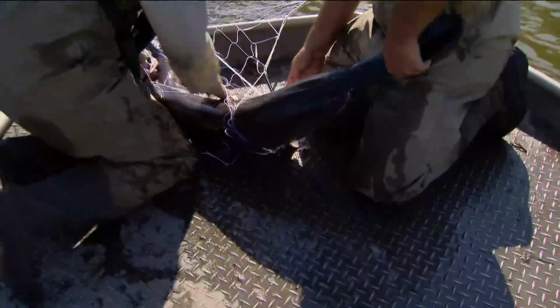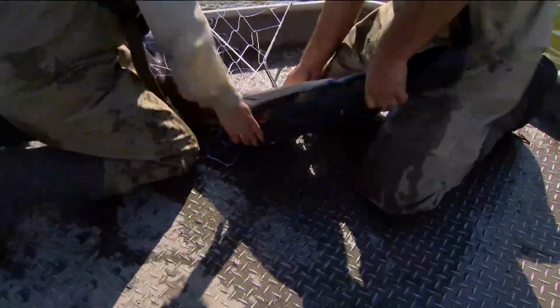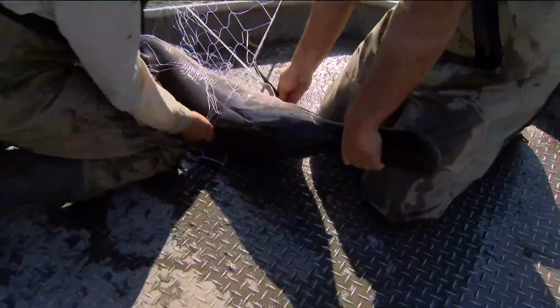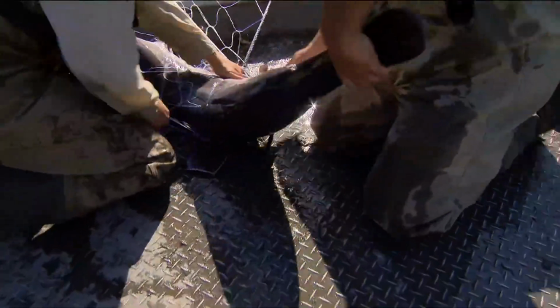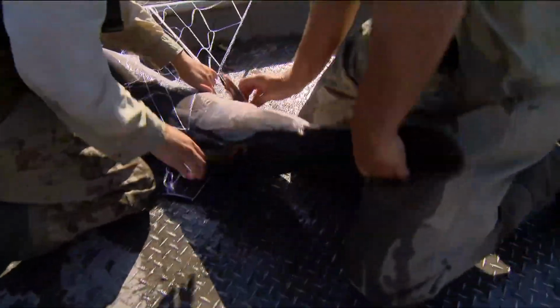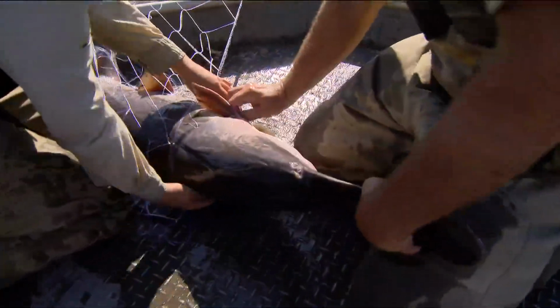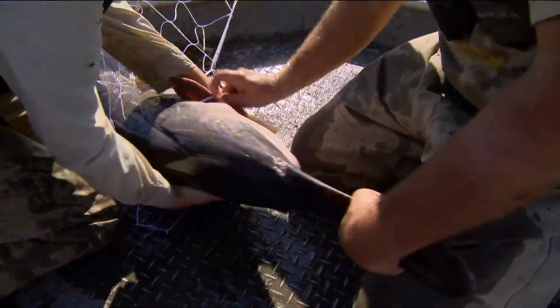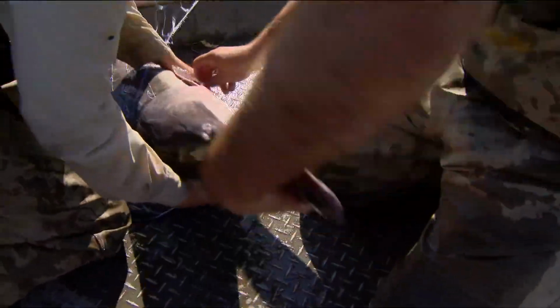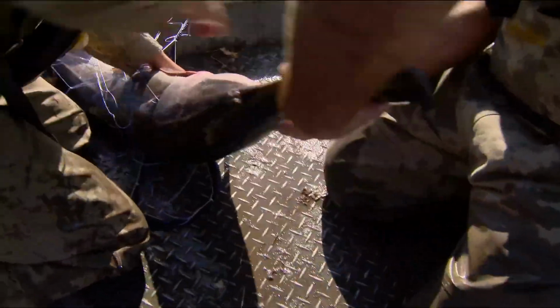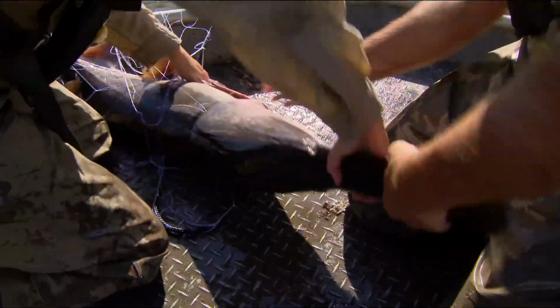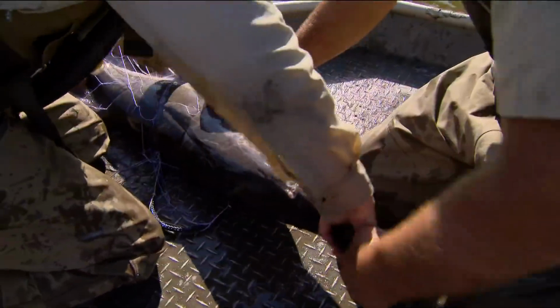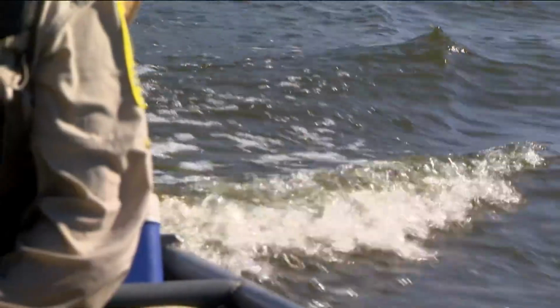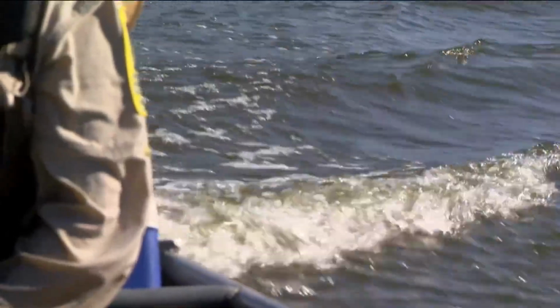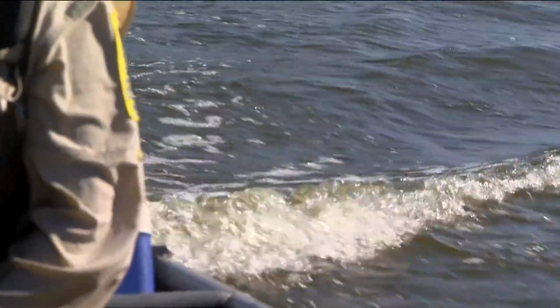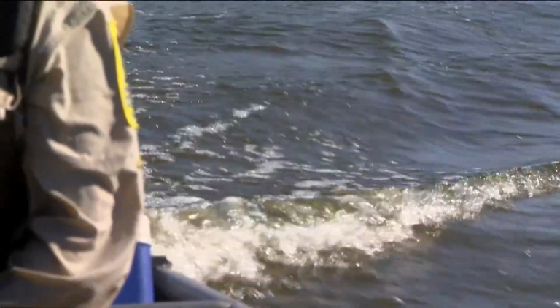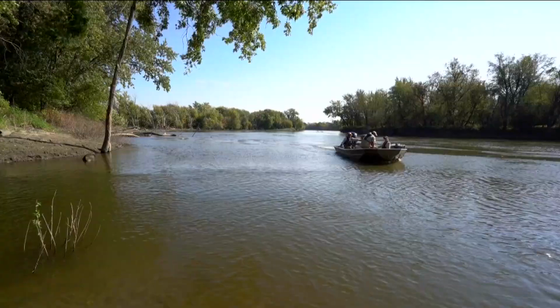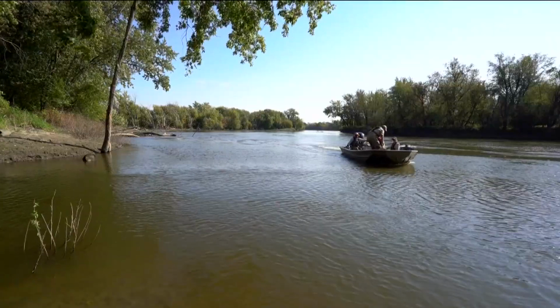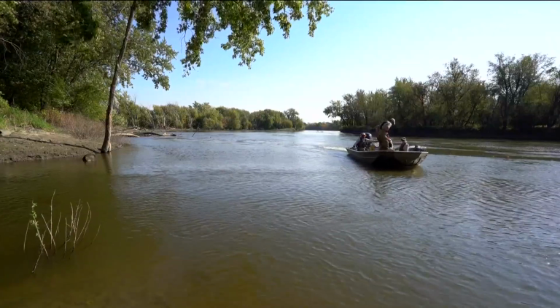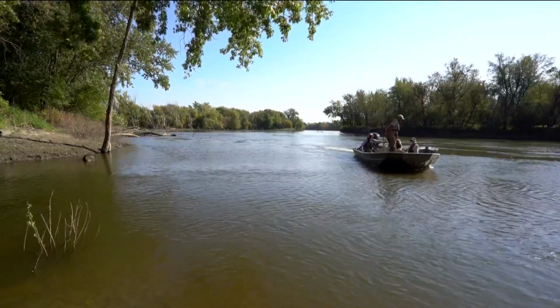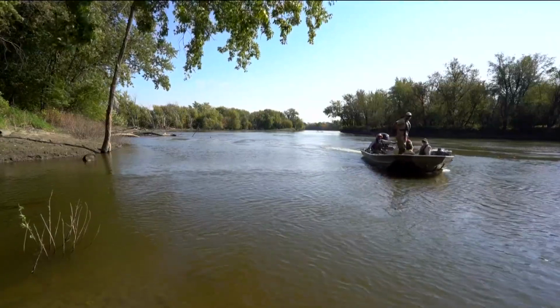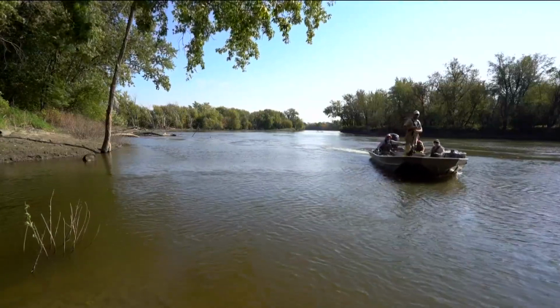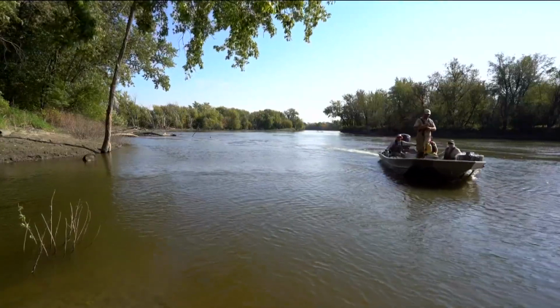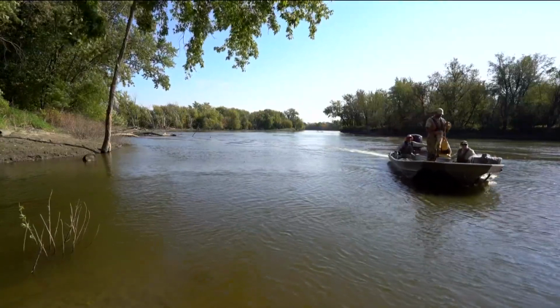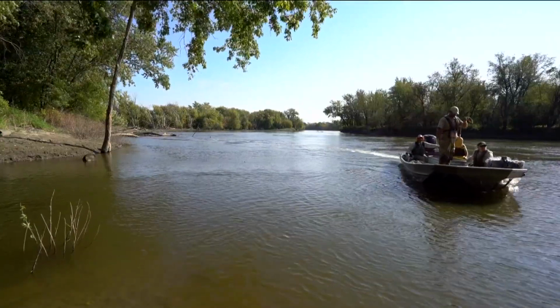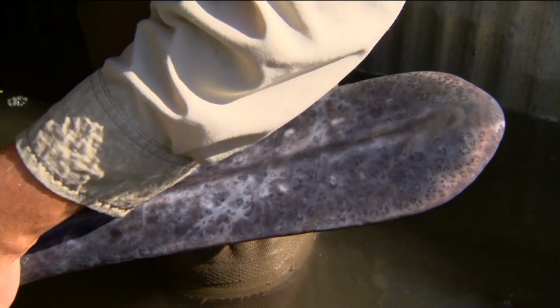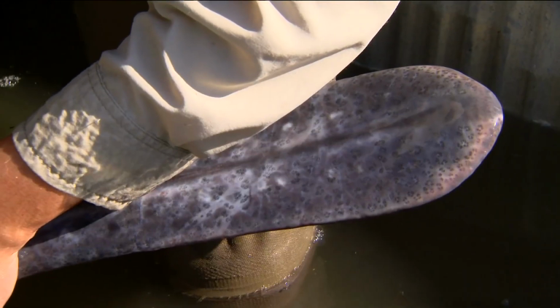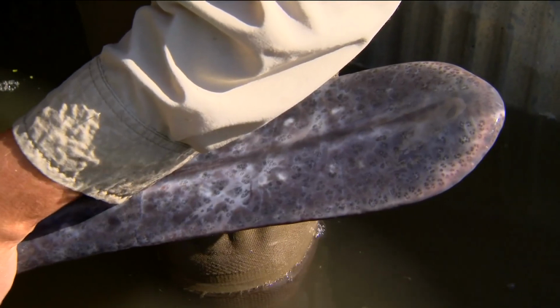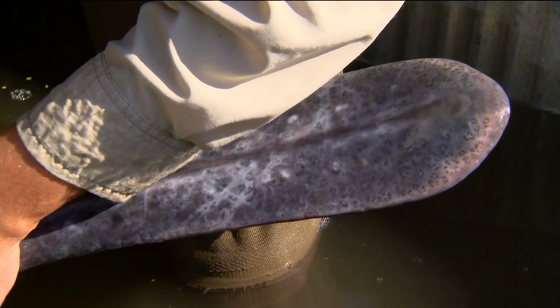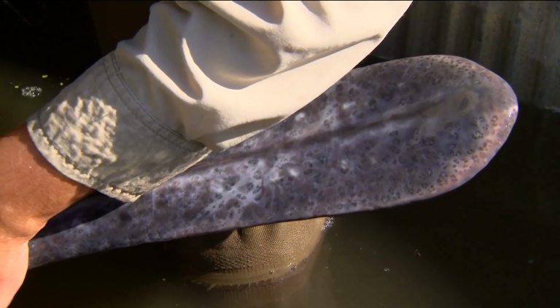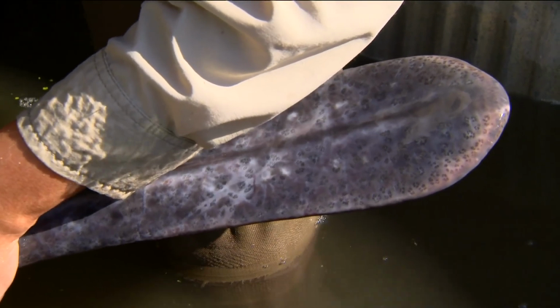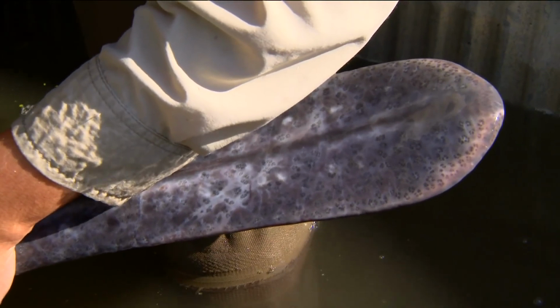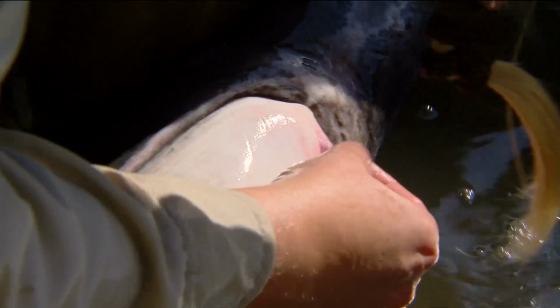Paddlefish are a really unique prehistoric fish species that inhabits the Minnesota River as well as the Mississippi River. We had to work pretty hard, but we got one. It's actually an electrosensory organ that detects plankton.